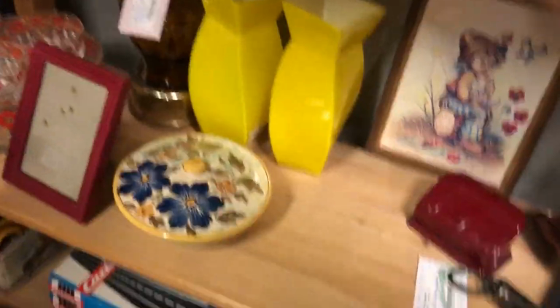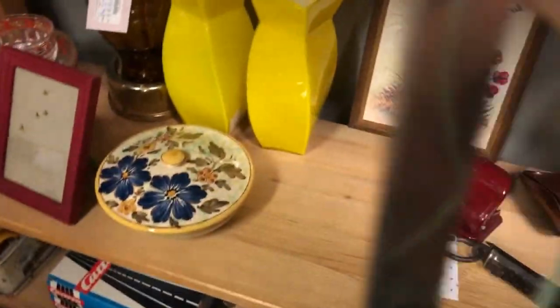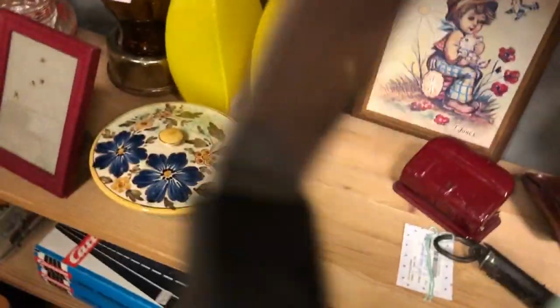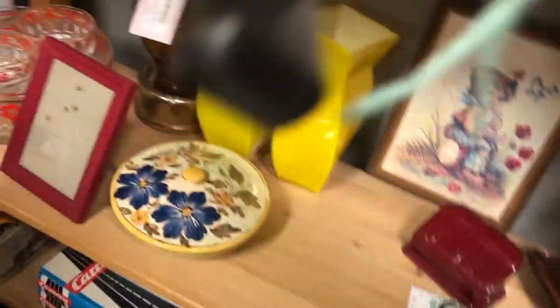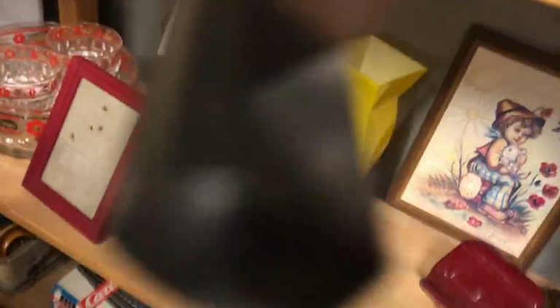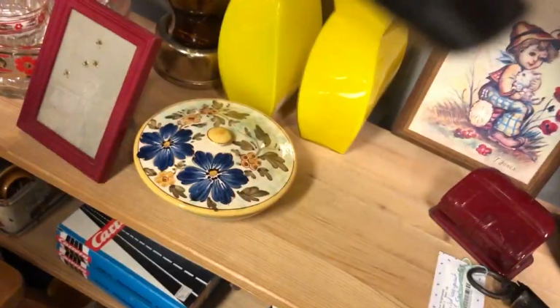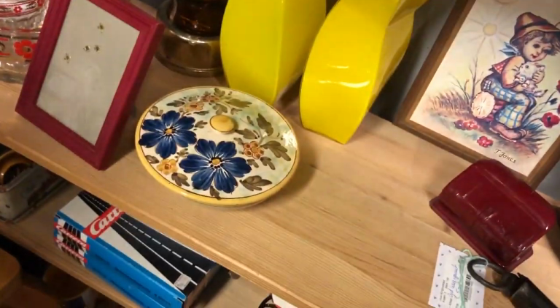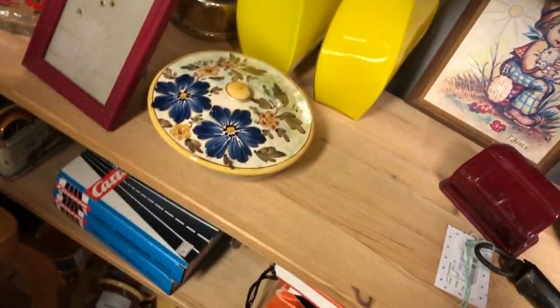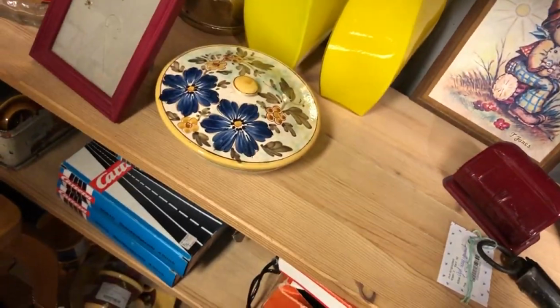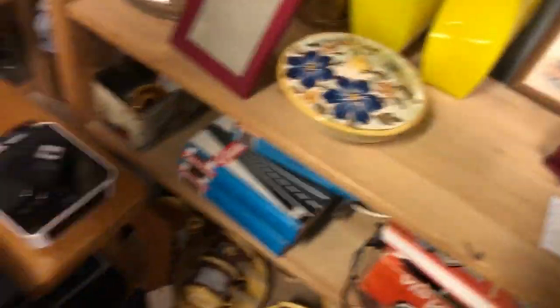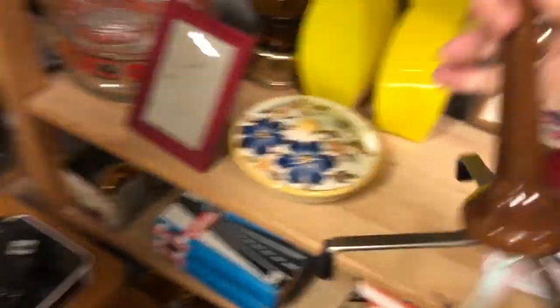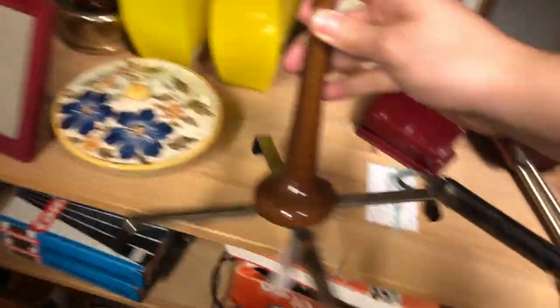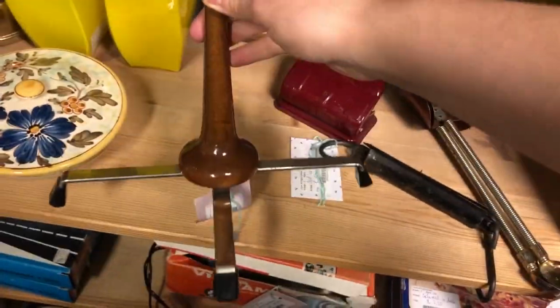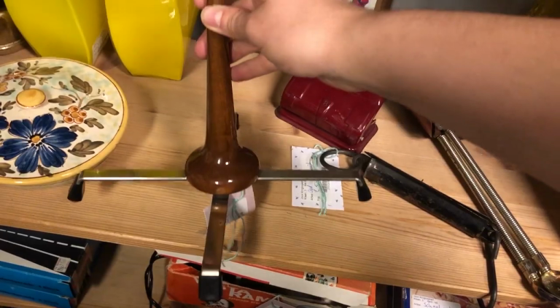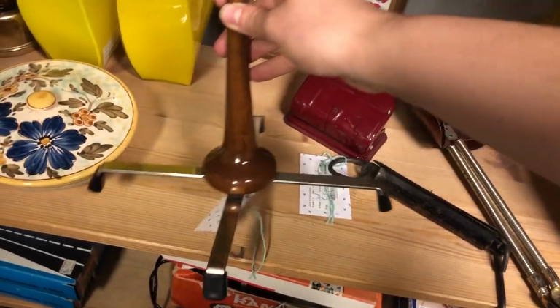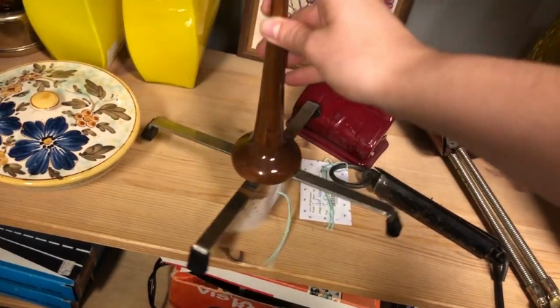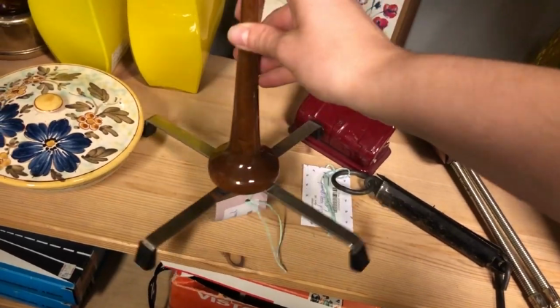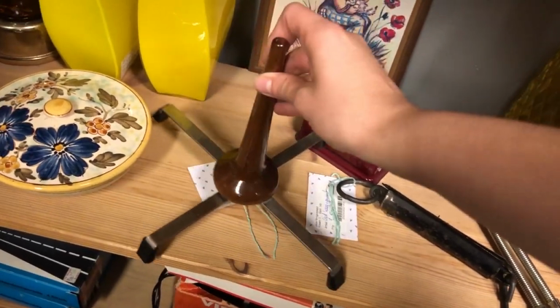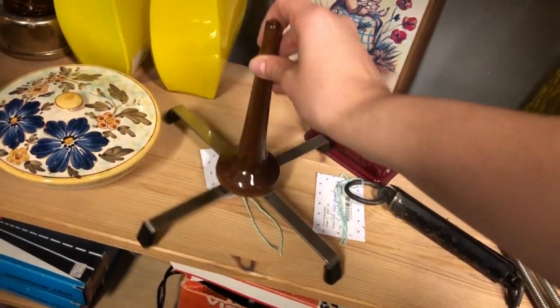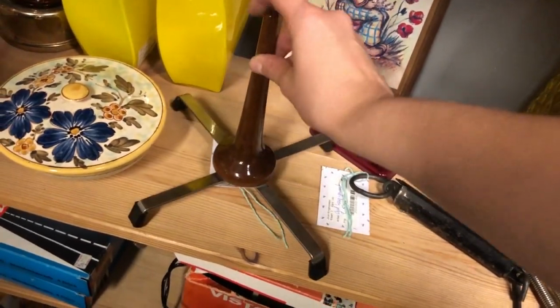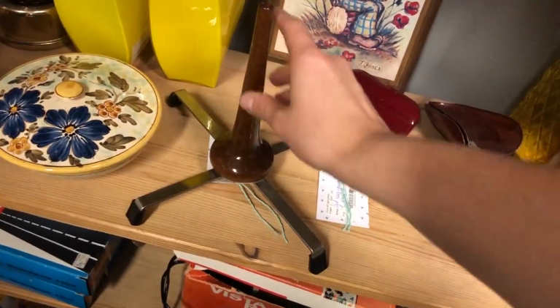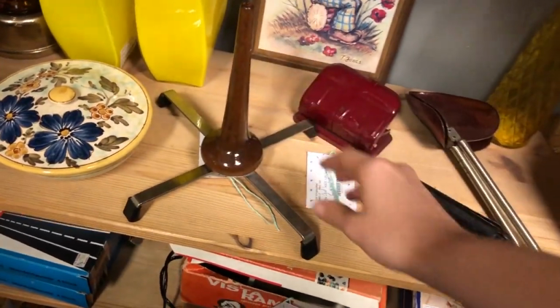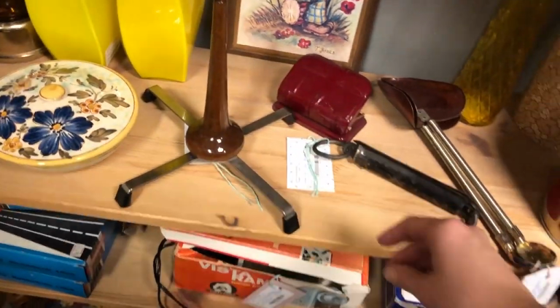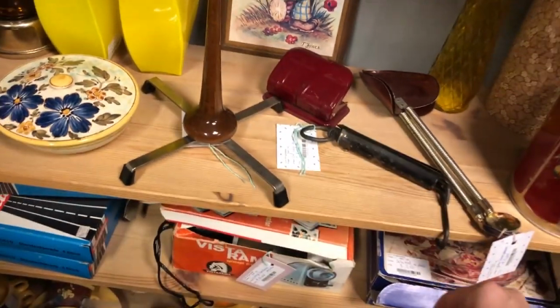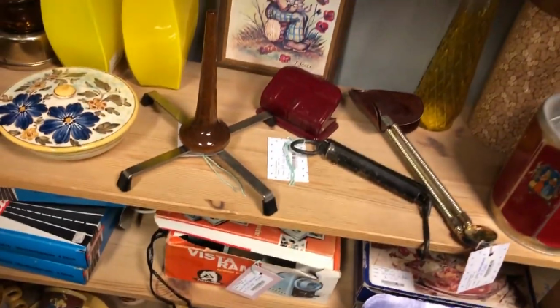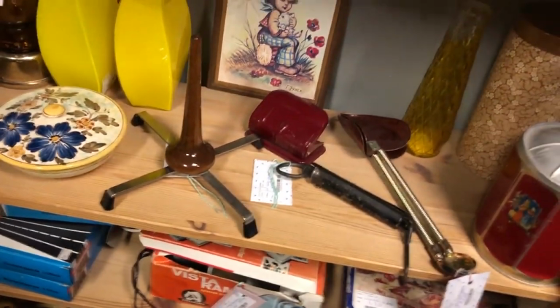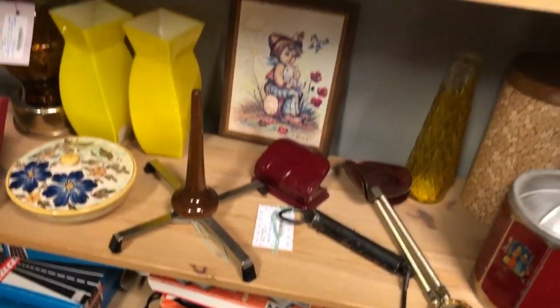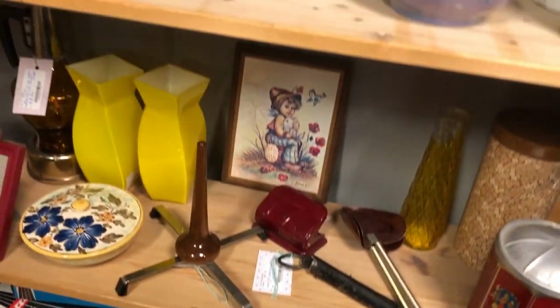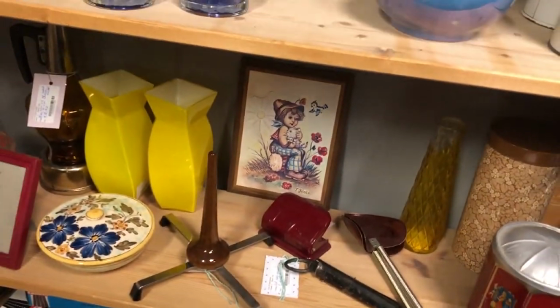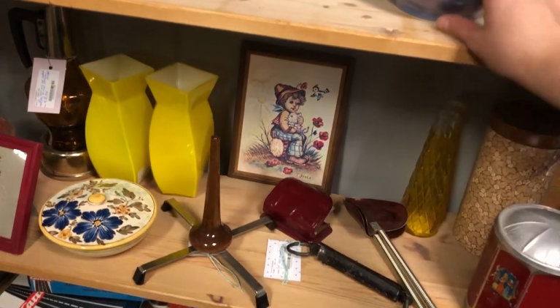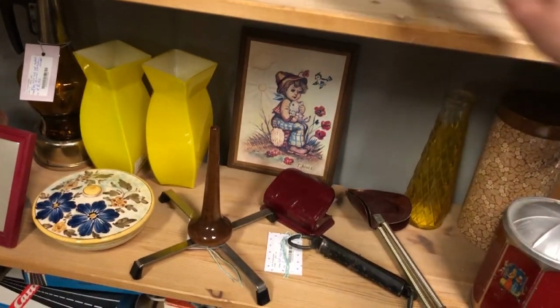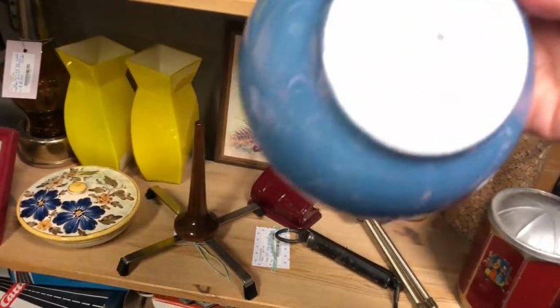At first I thought, oh what is this little interesting thing? It turned out to be a clarinet stand, which I should have known because I used to play in an orchestra back in high school — not the clarinet though.